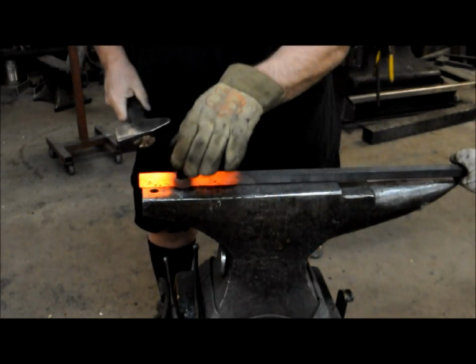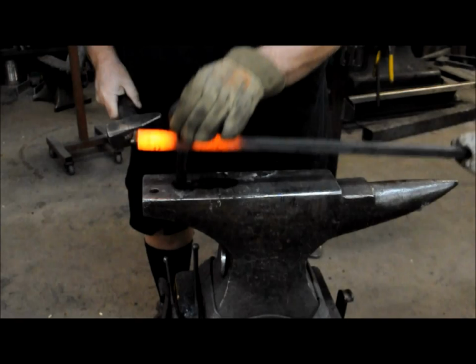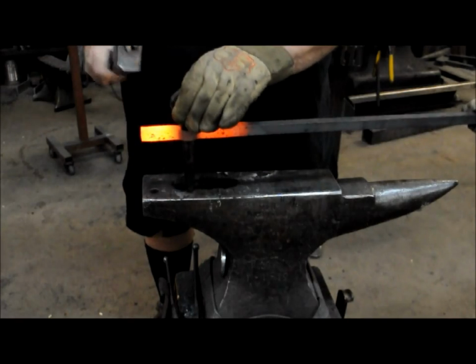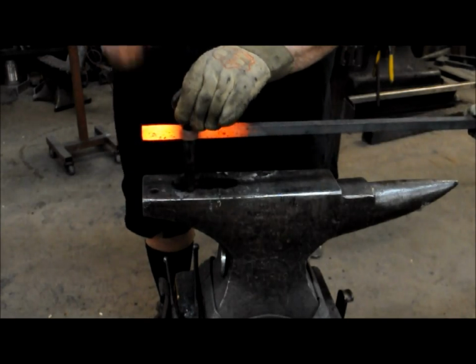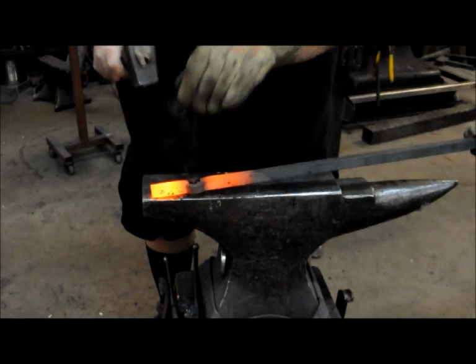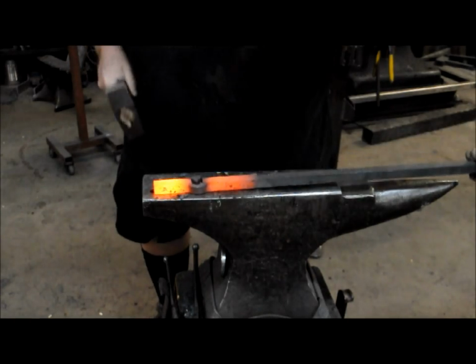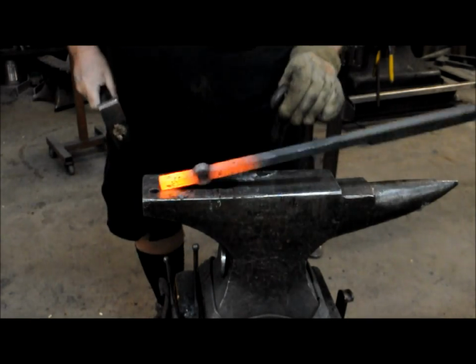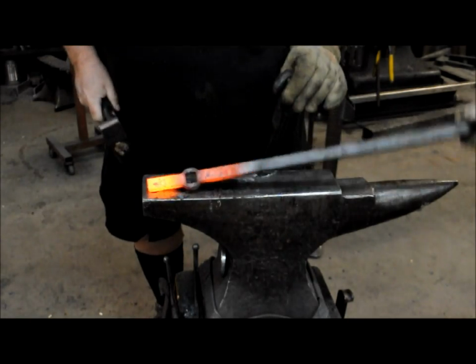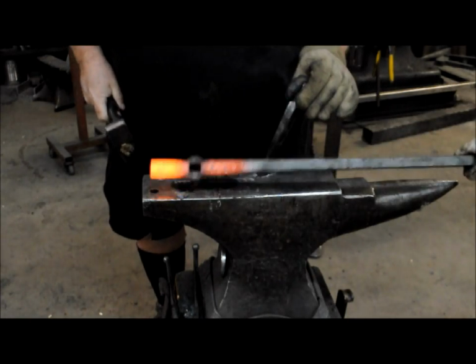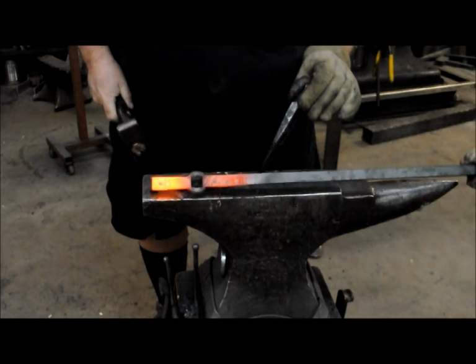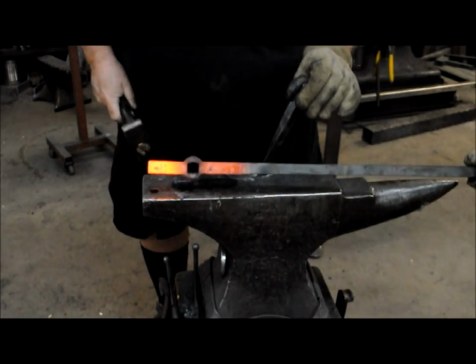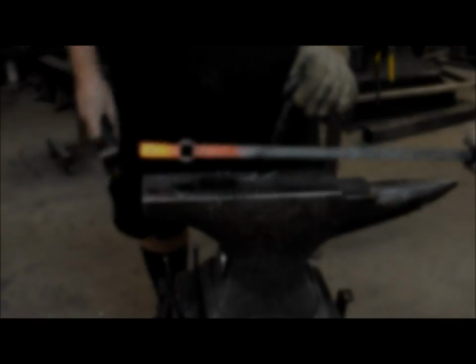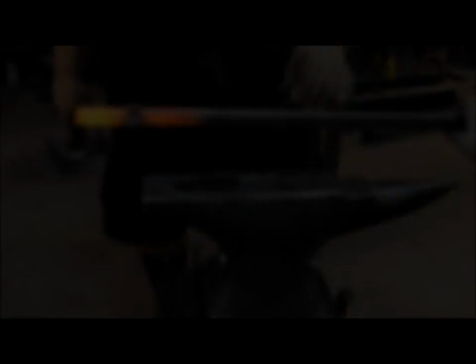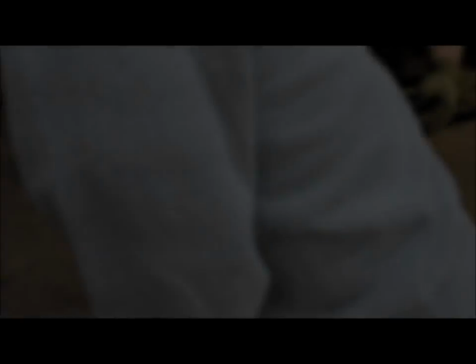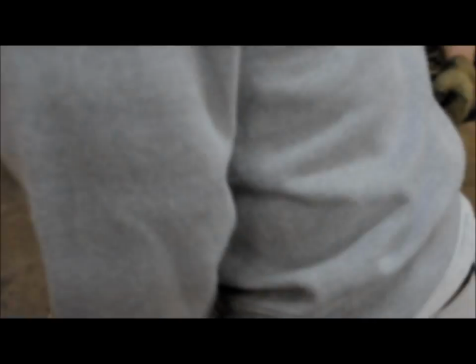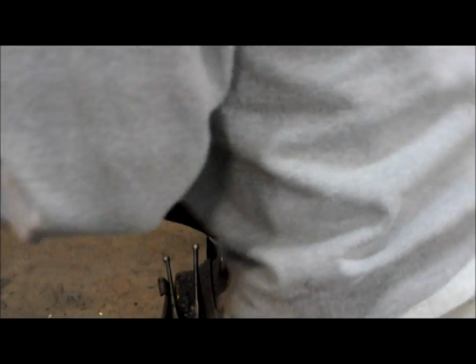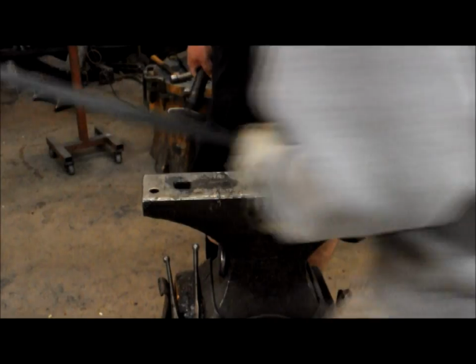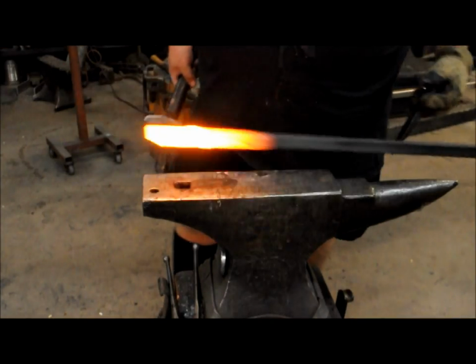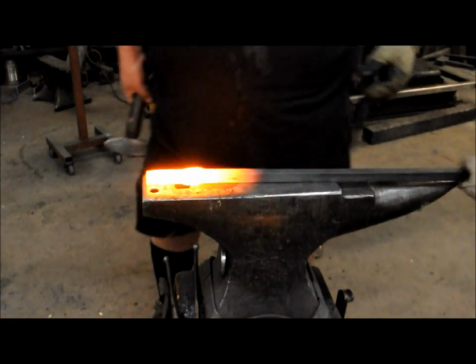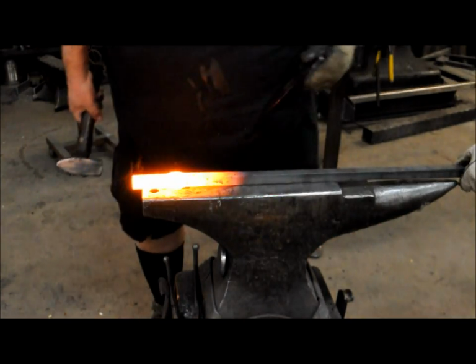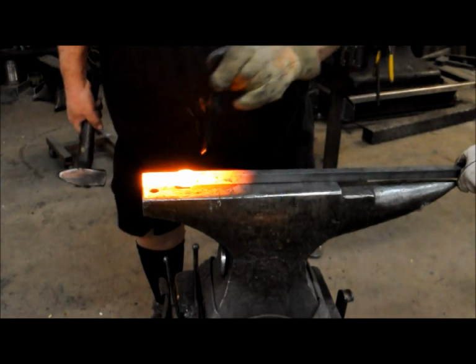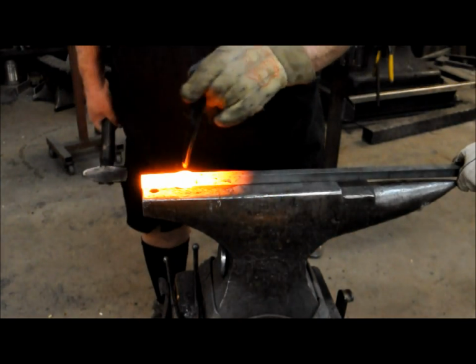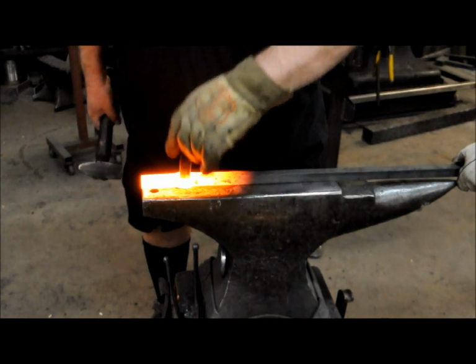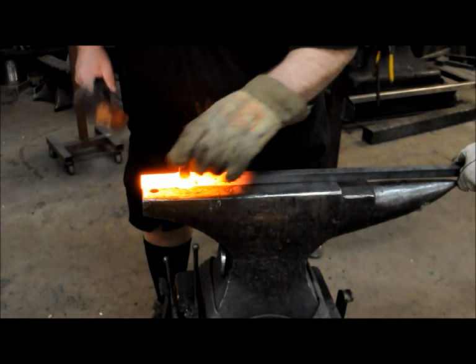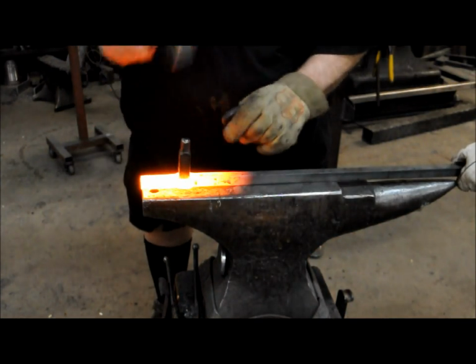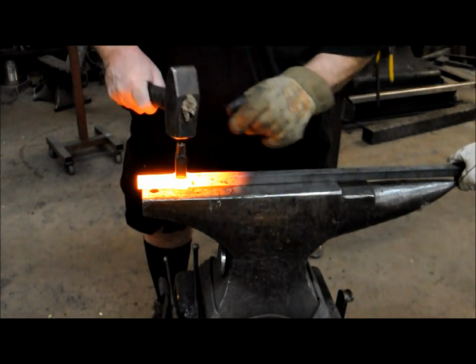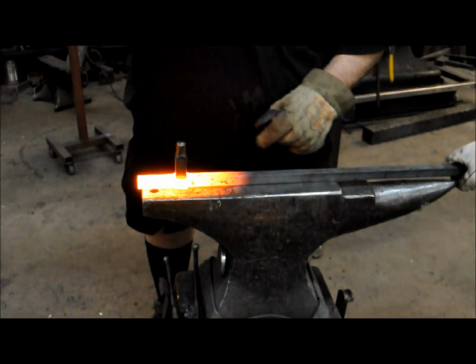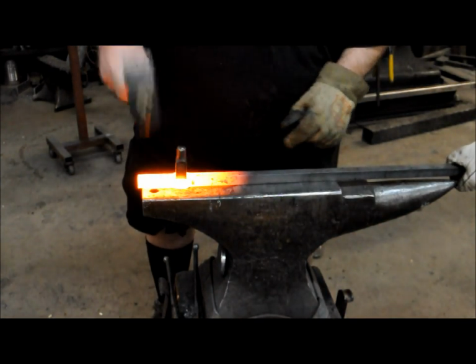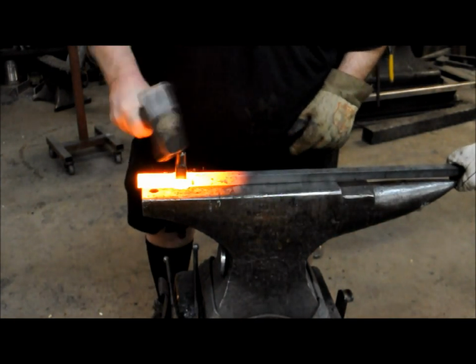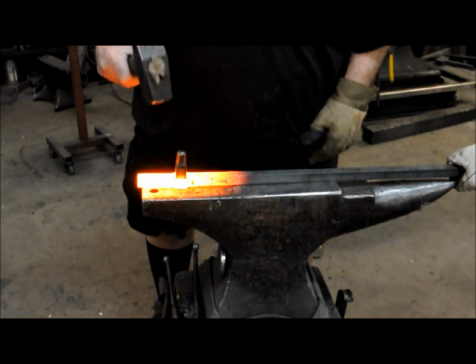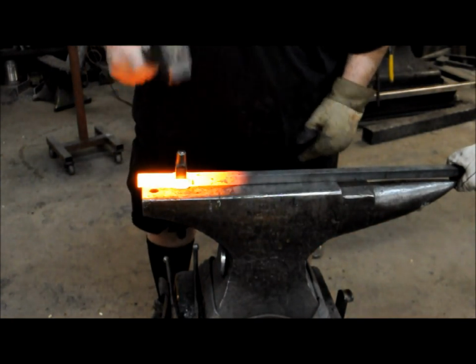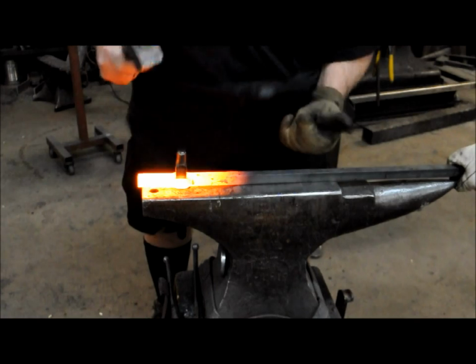Just lift it up just a little. There we go. Now we'll go from the opposite side one last time. Back to that side.